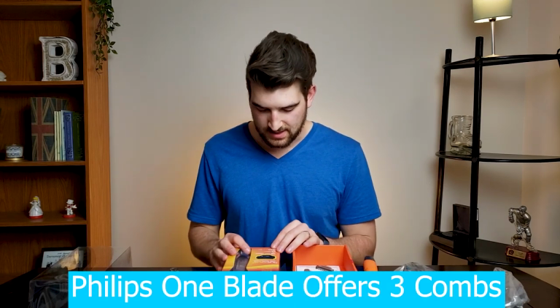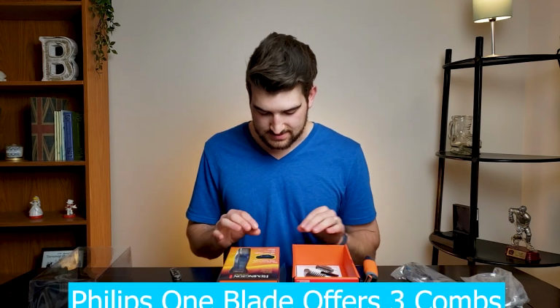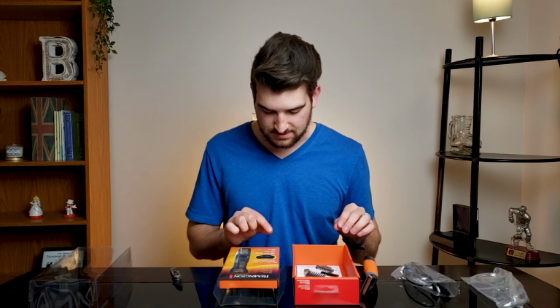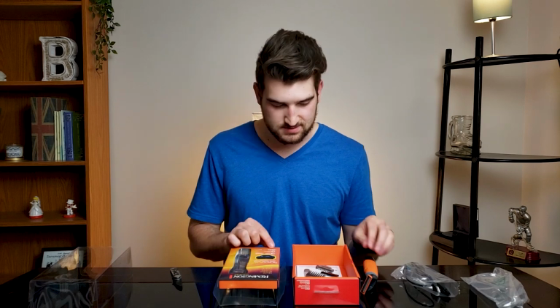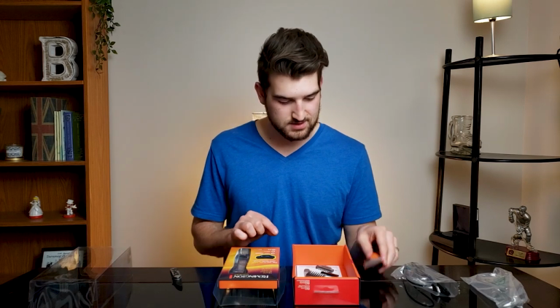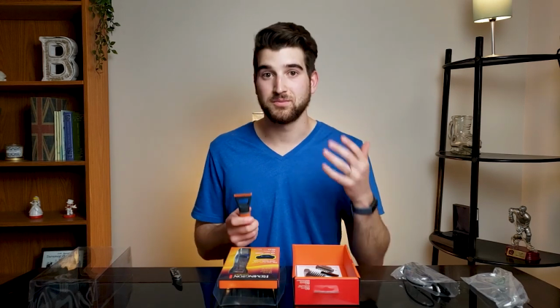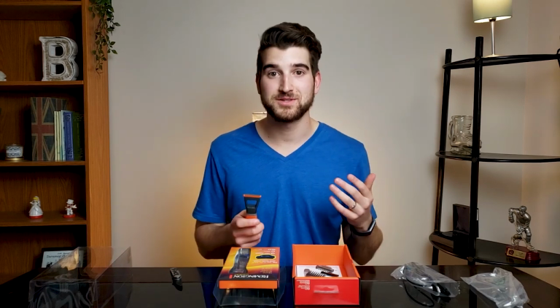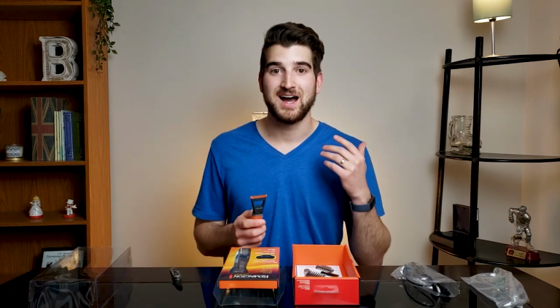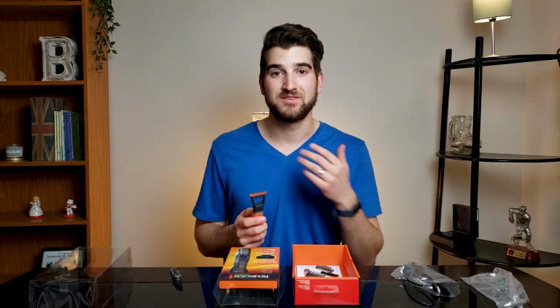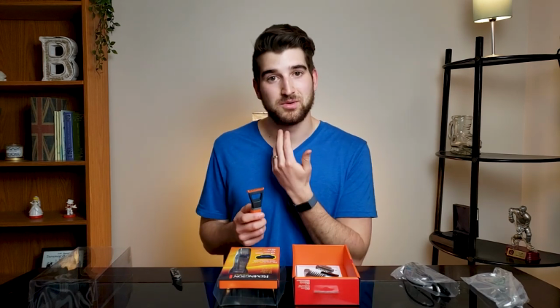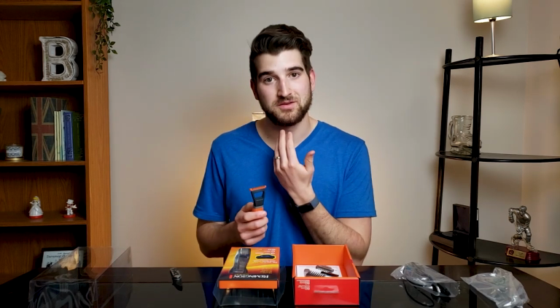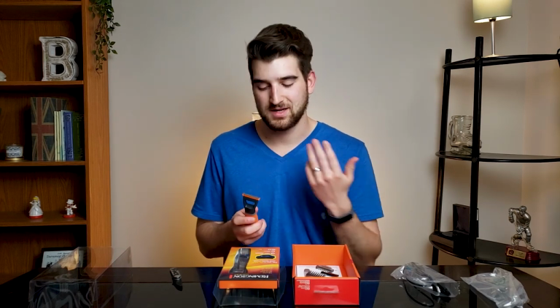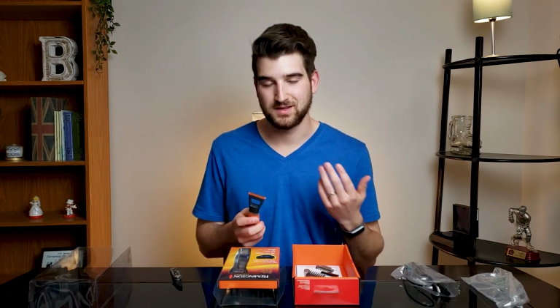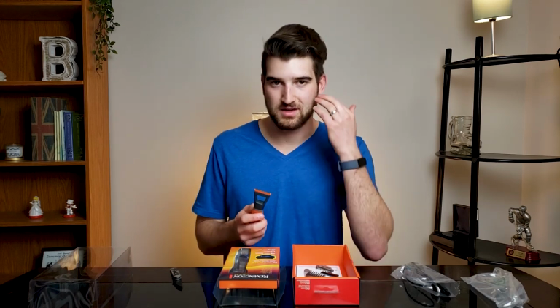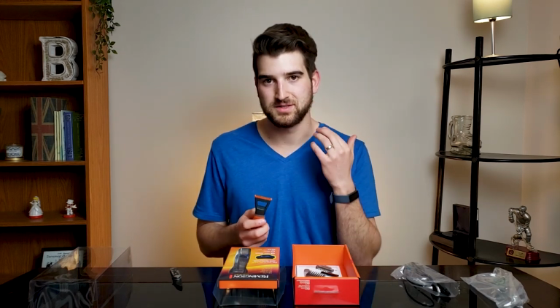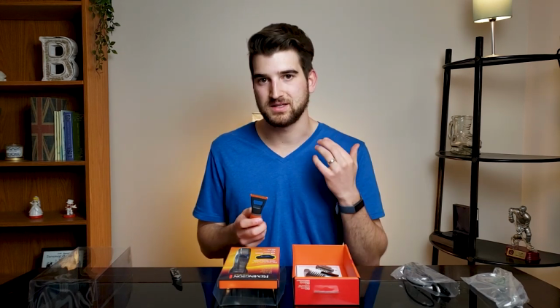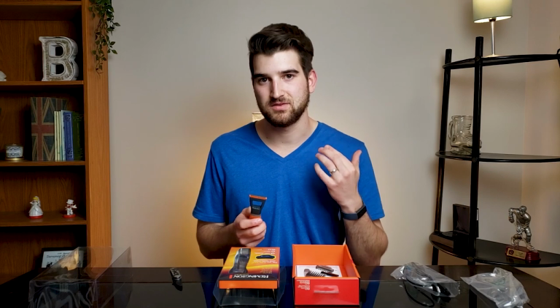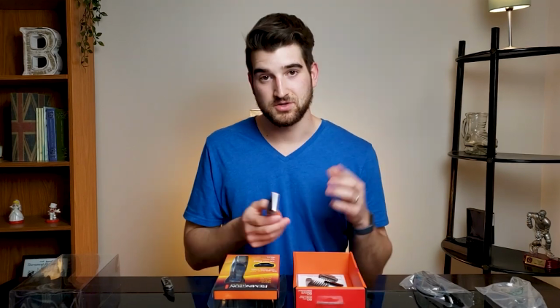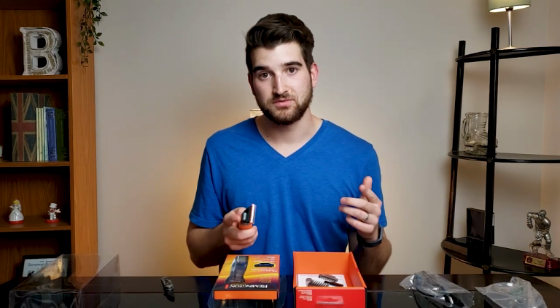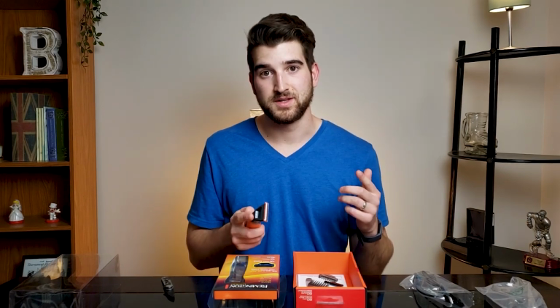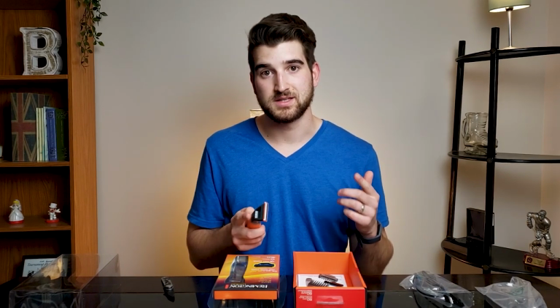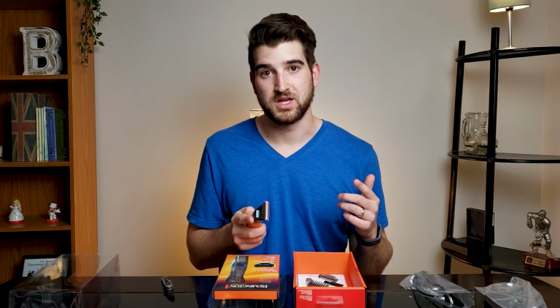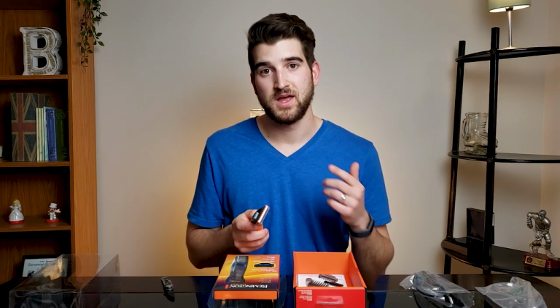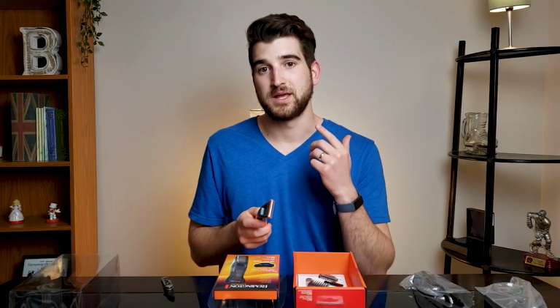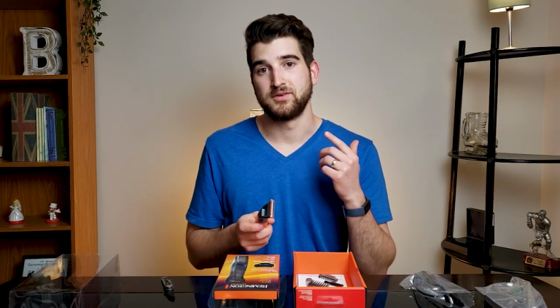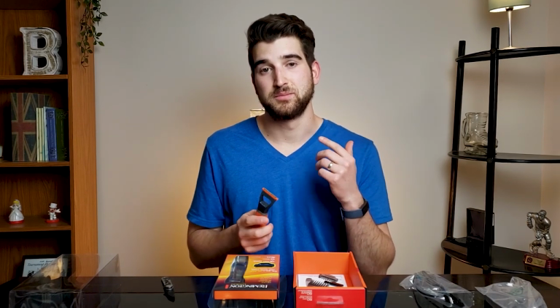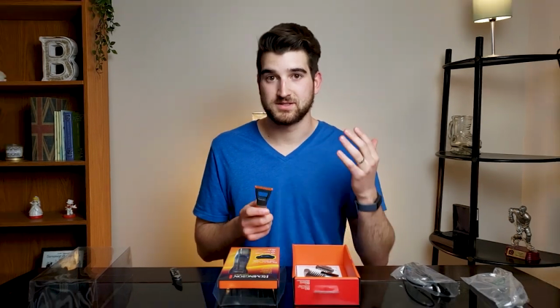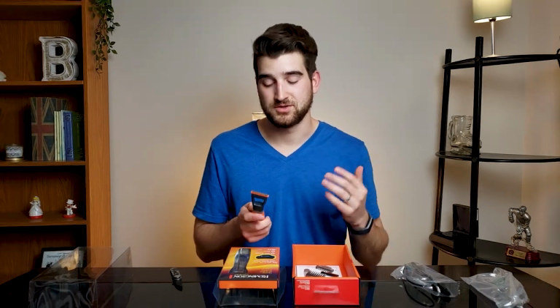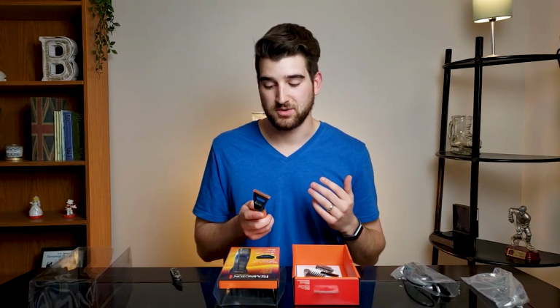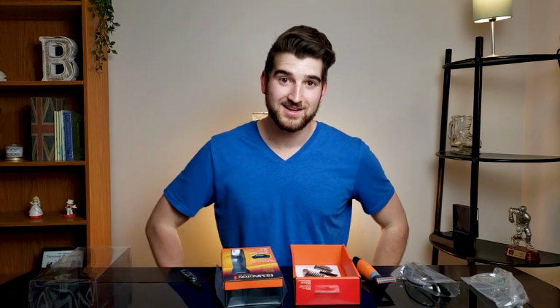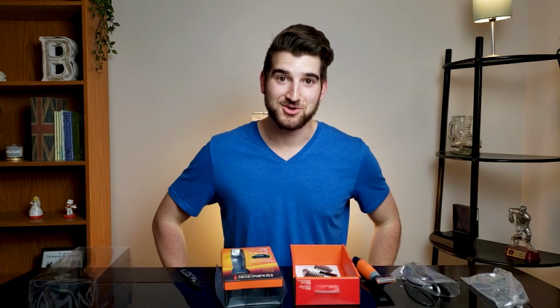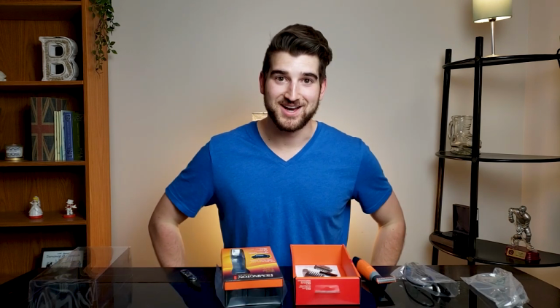It lasts 60 minutes of runtime. For my purposes, I like having a stubble on my face — I don't really like having a completely clean shave. If you're looking for a really nice clean shave, I would get the Philips OneBlade because the razor is sharper. Let's go try it out.